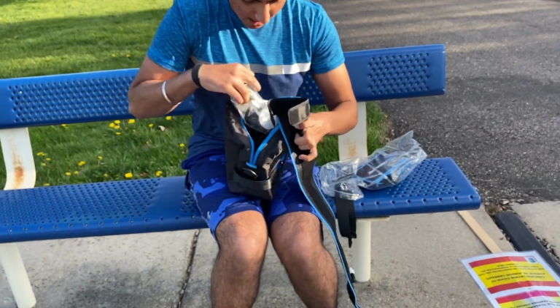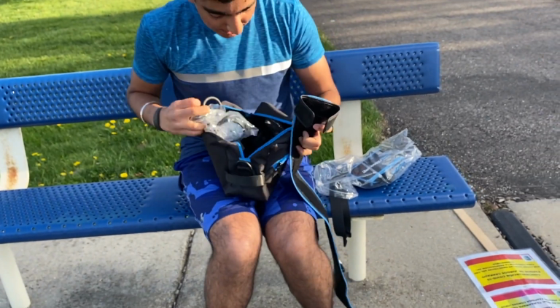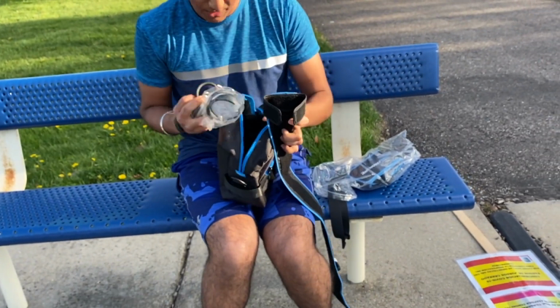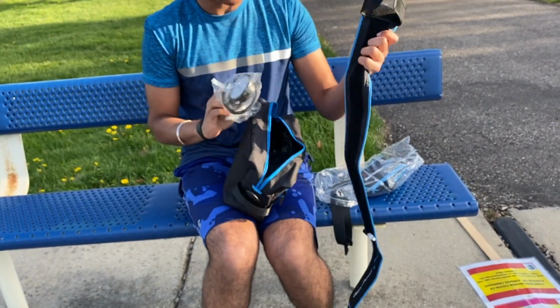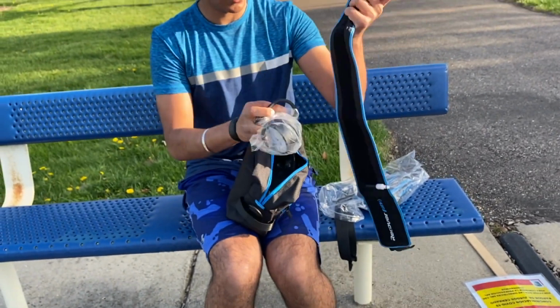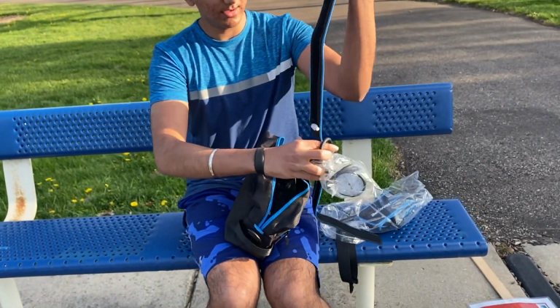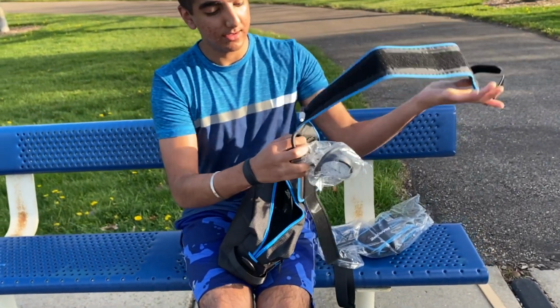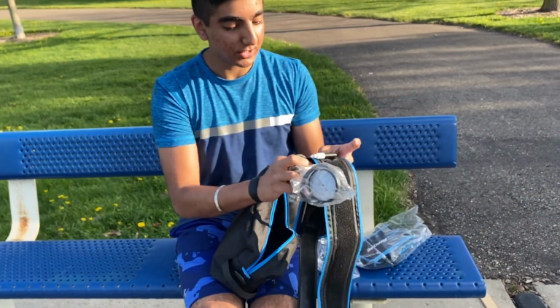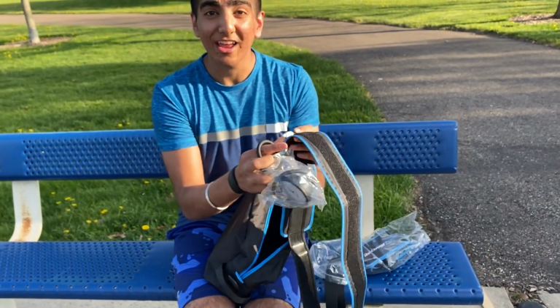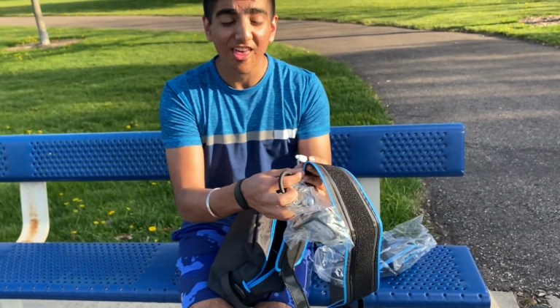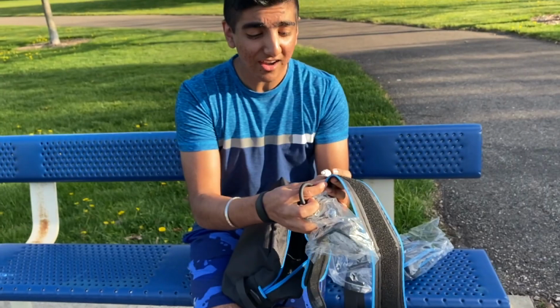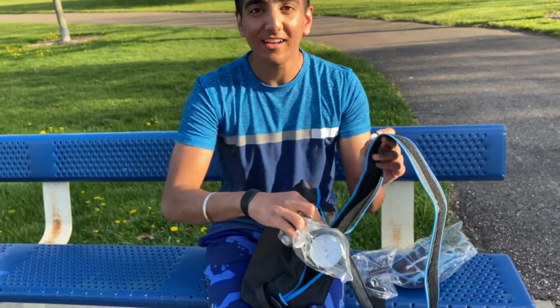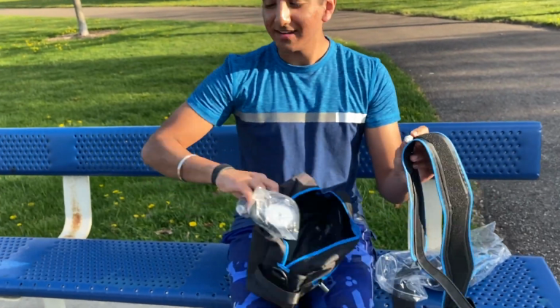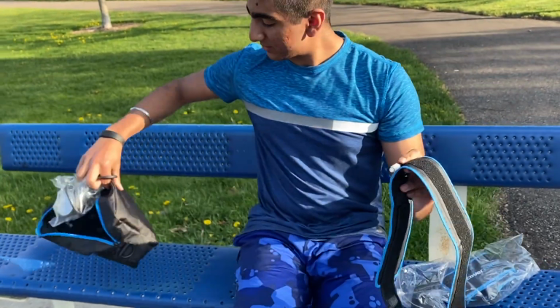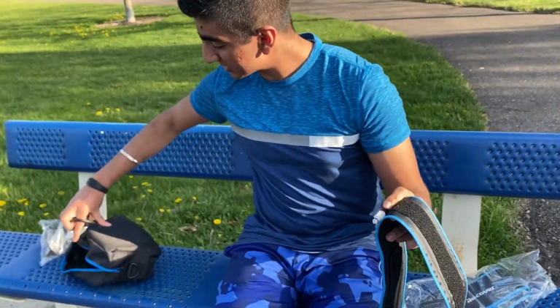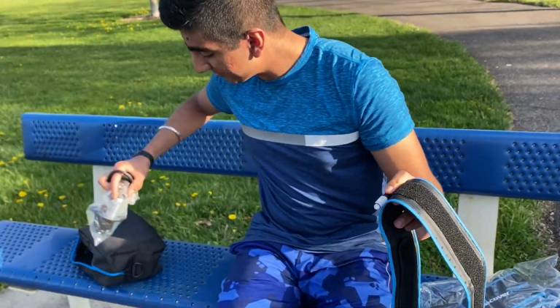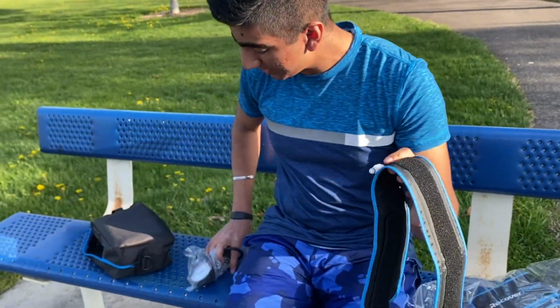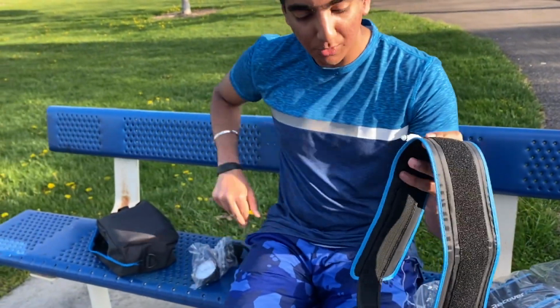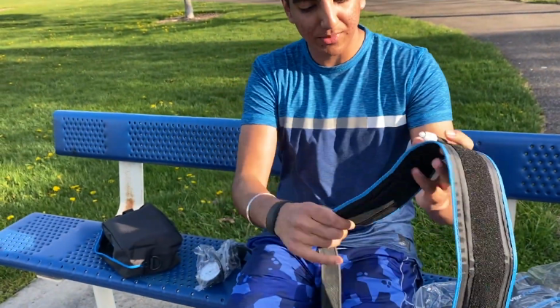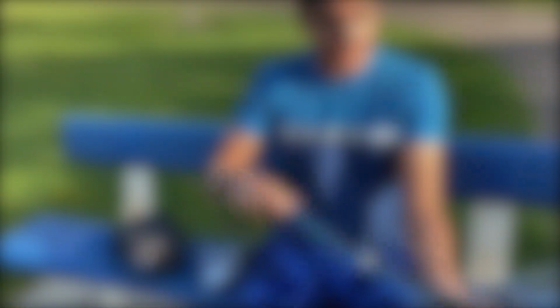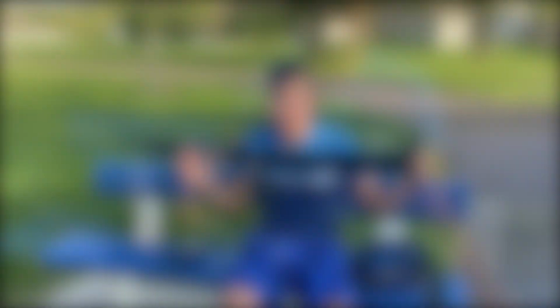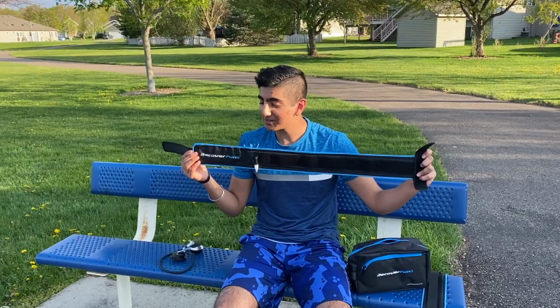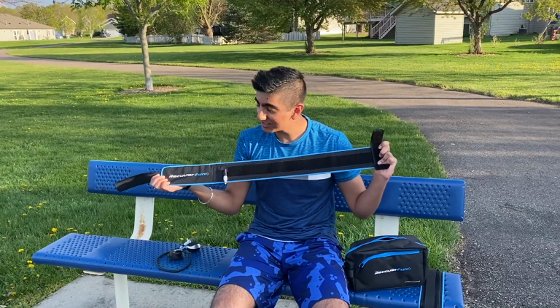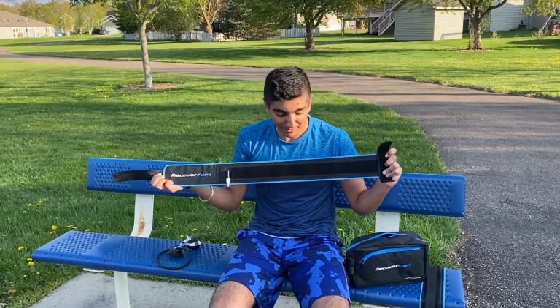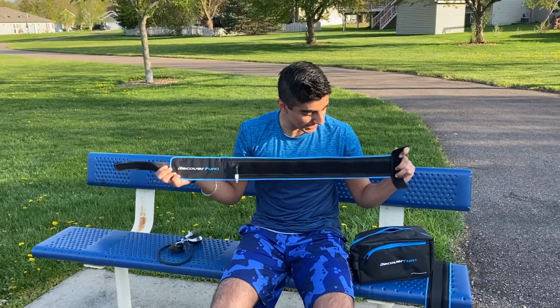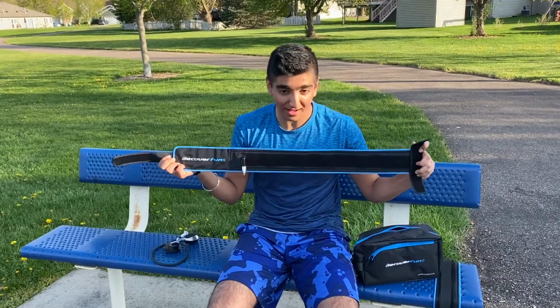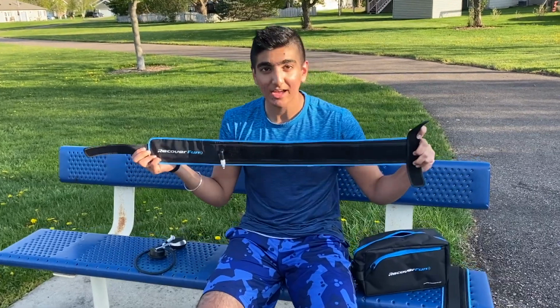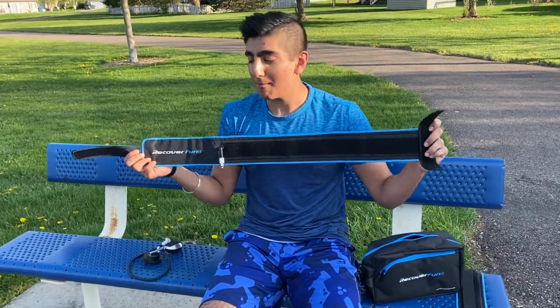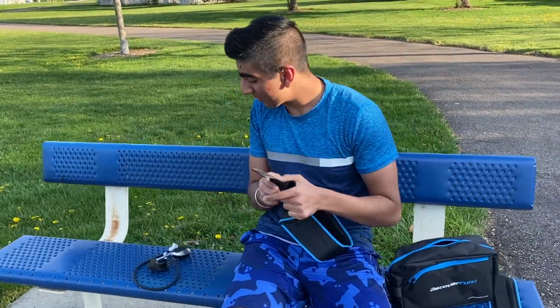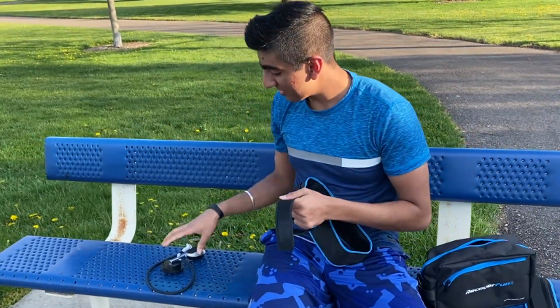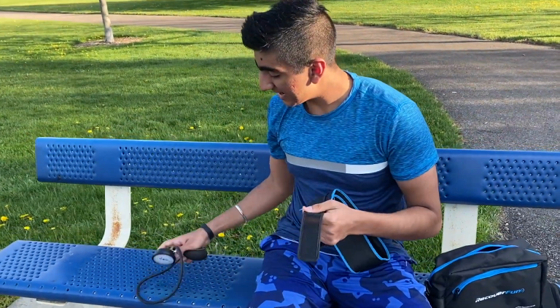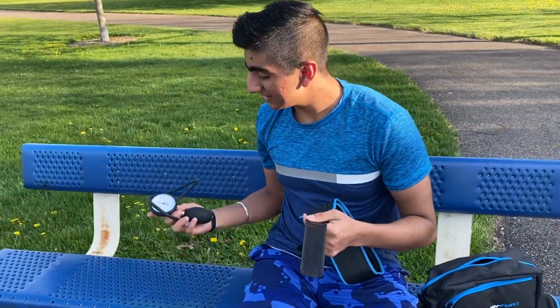Here's the pump that also inserts right there. It restricts blood flow causing more pump in your muscles. We have two of these straps that come in the box along with a pump.